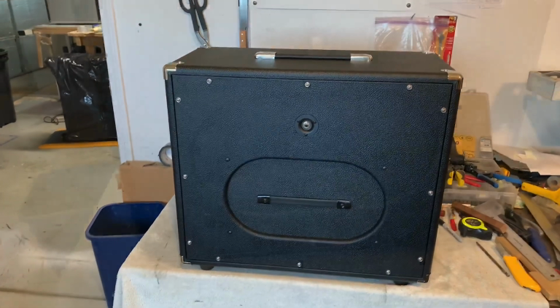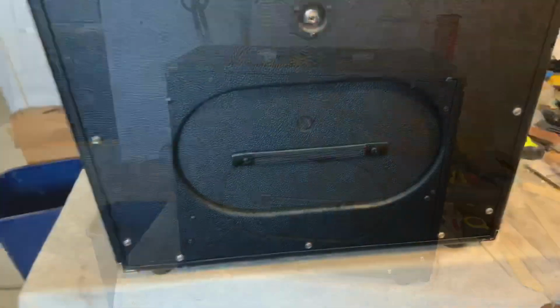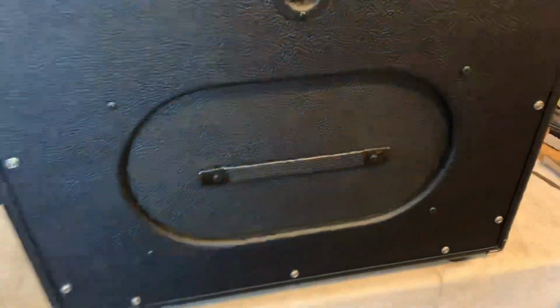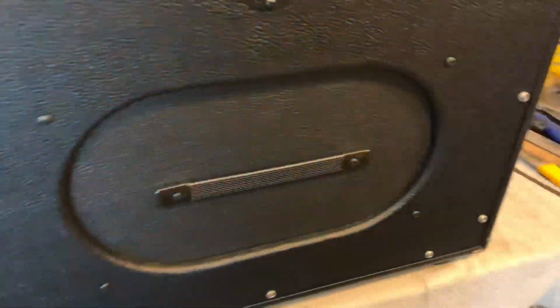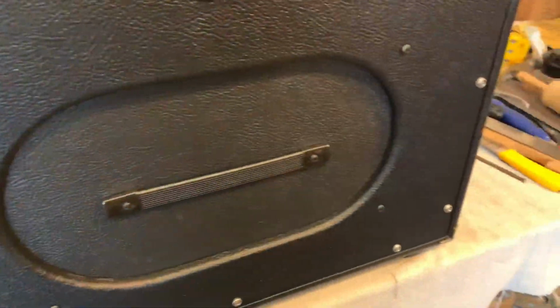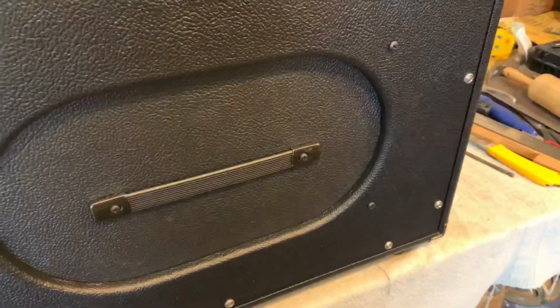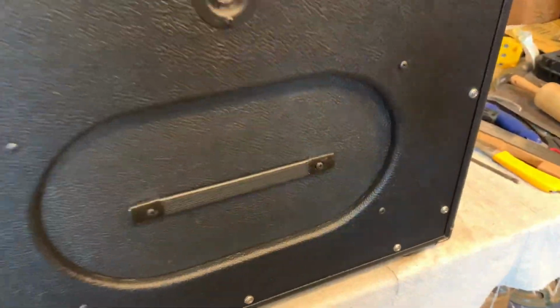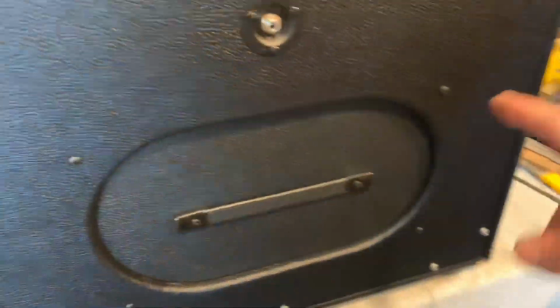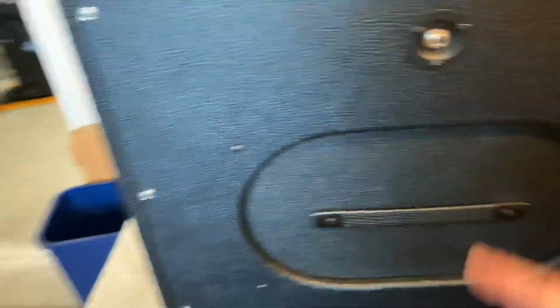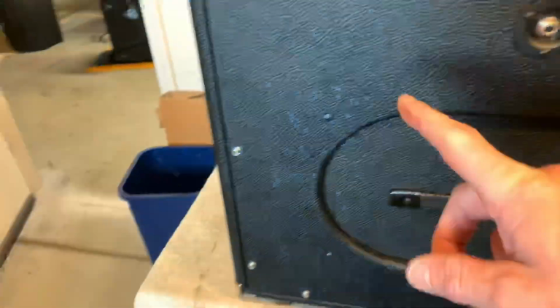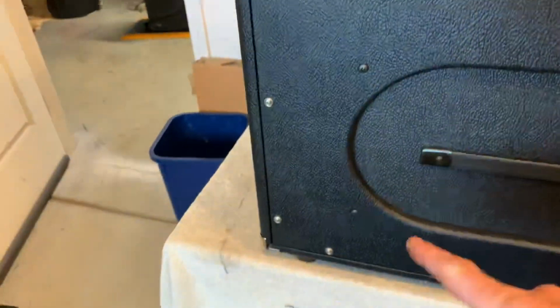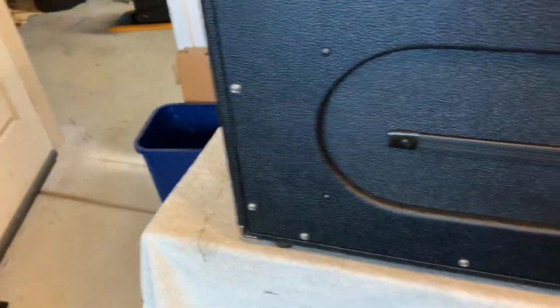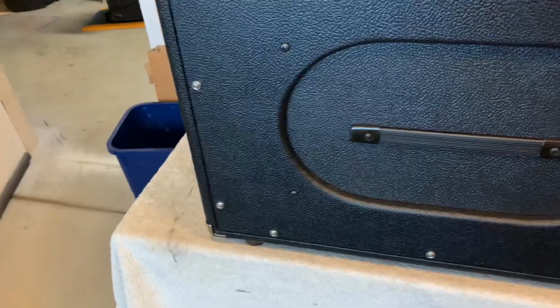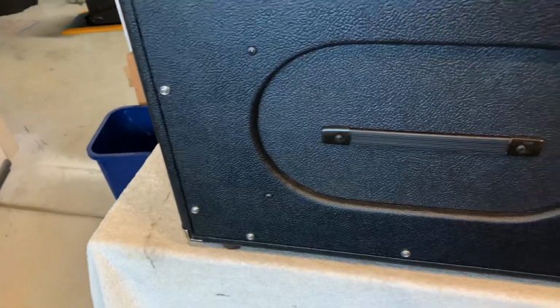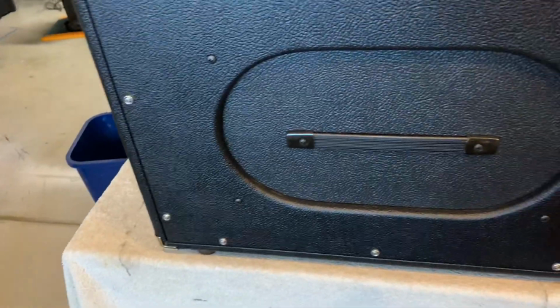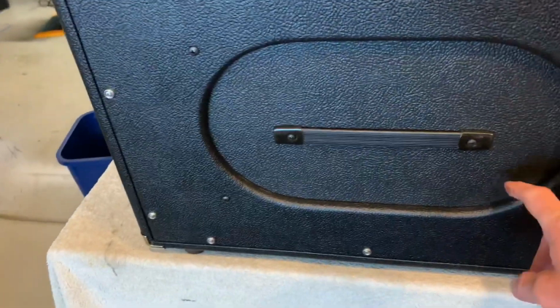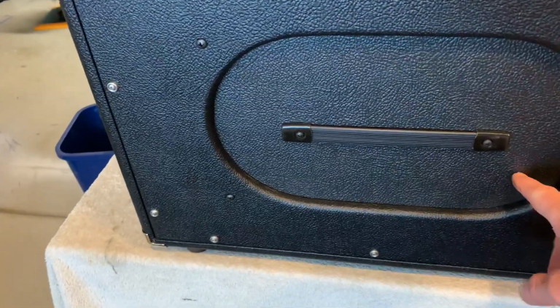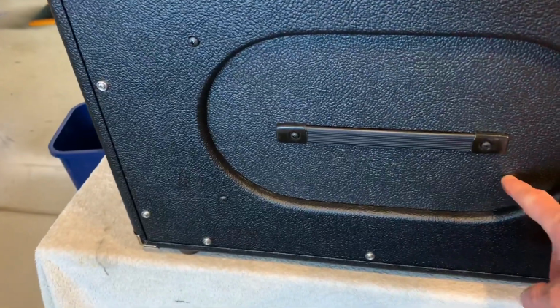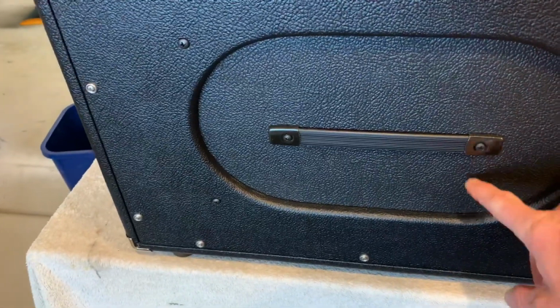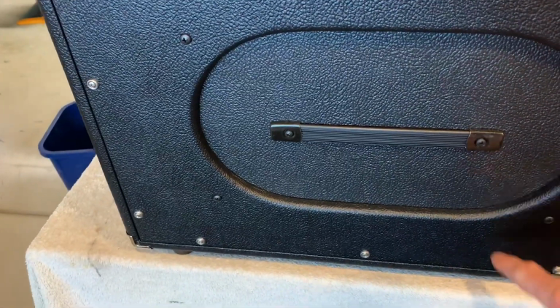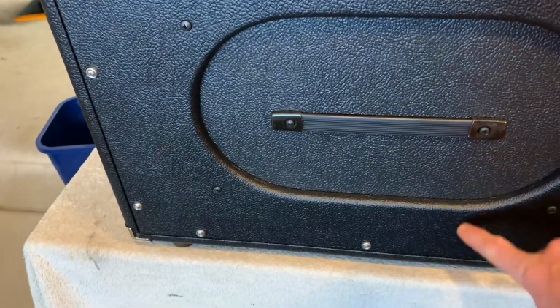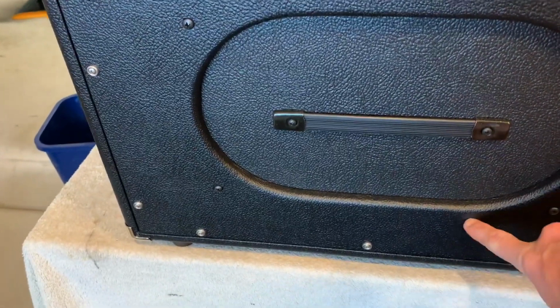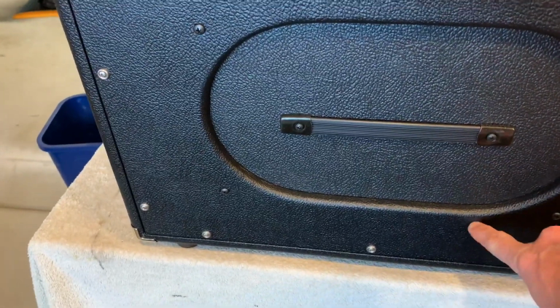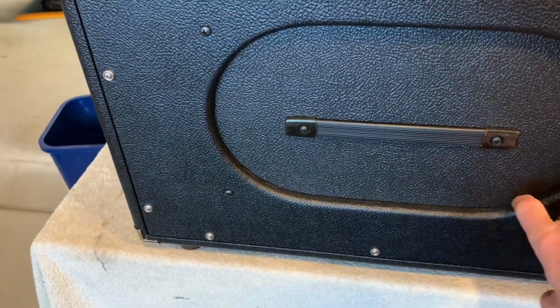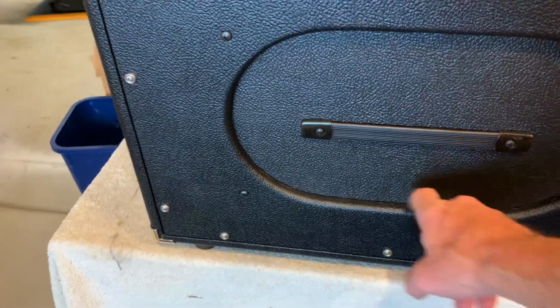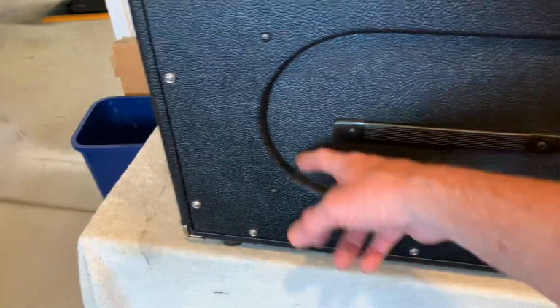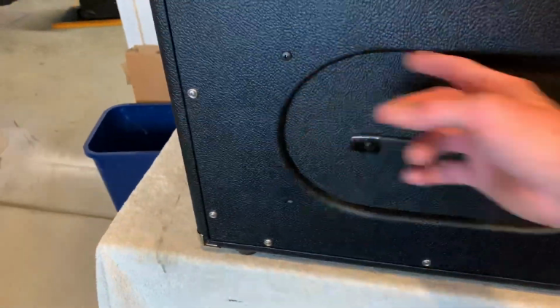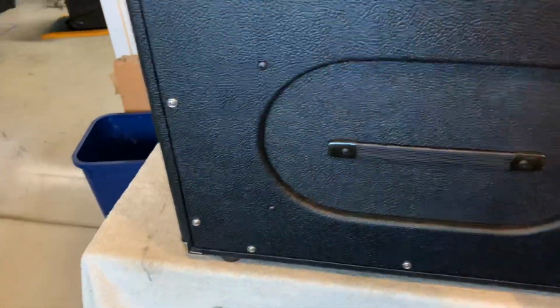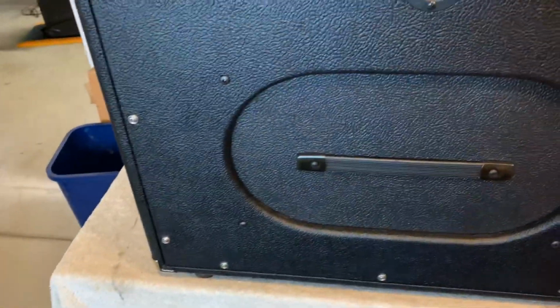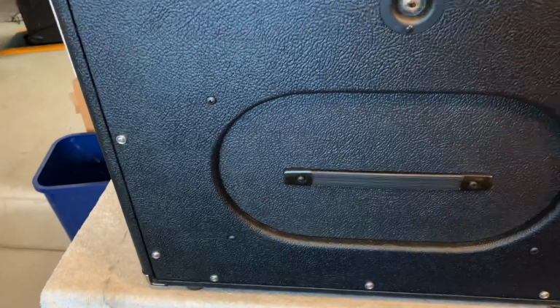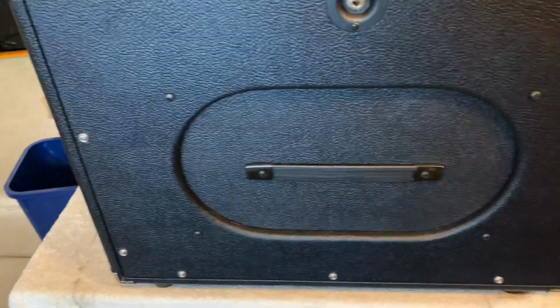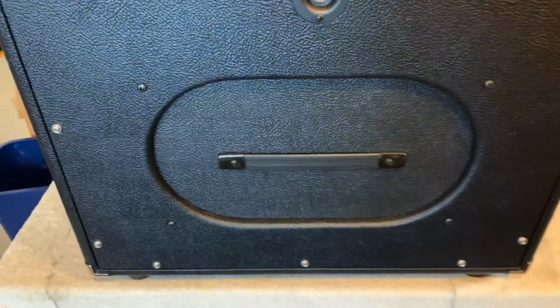Once you have the machine screws snugged down, the vinyl Tolex makes an airtight seal all the way around.